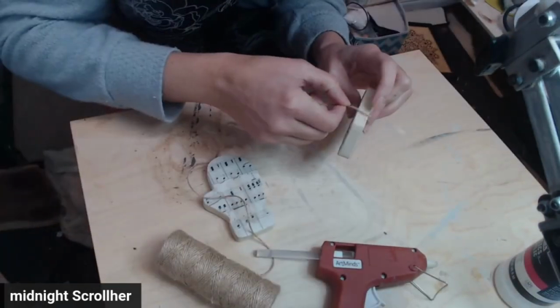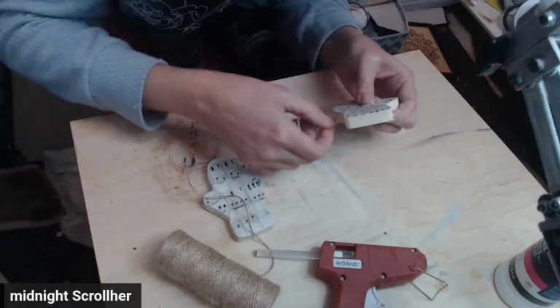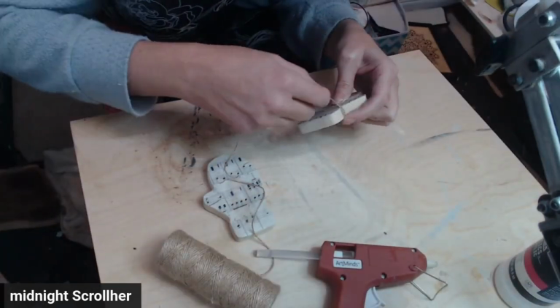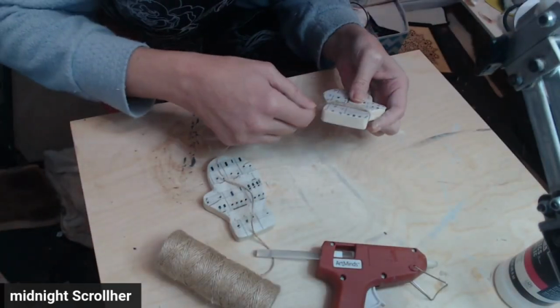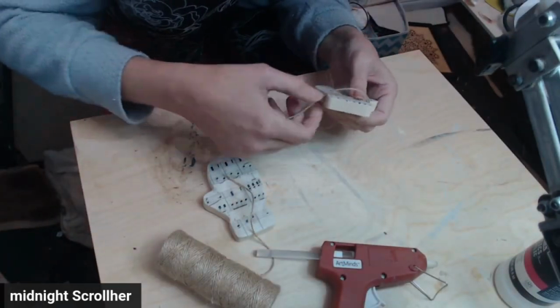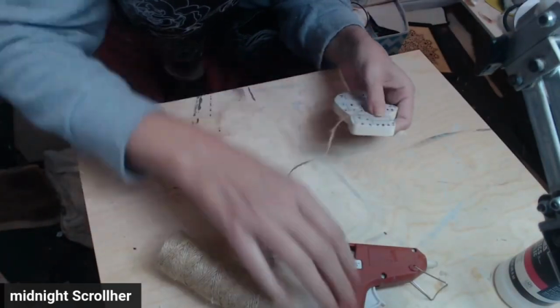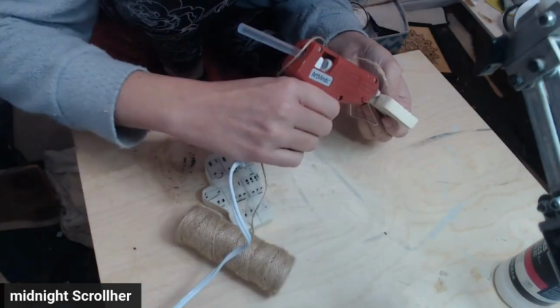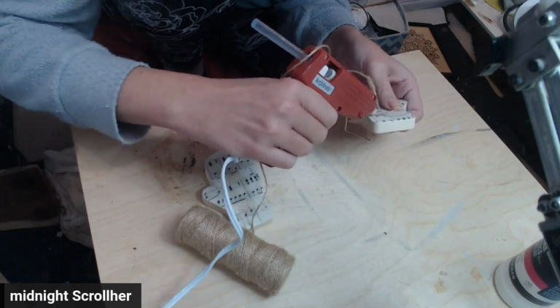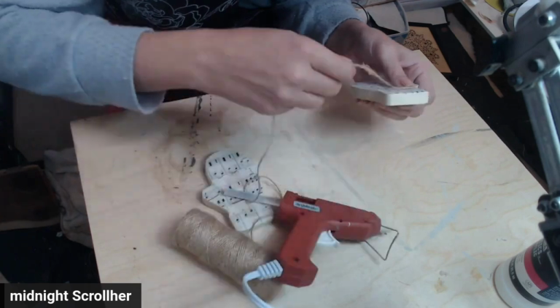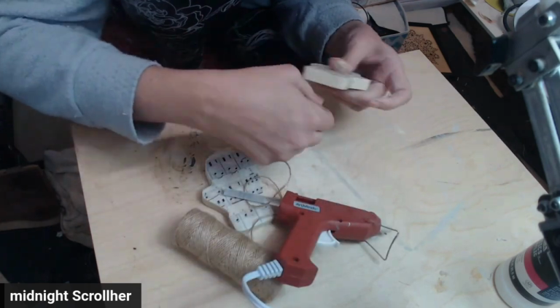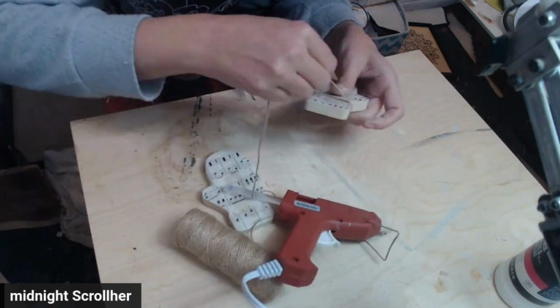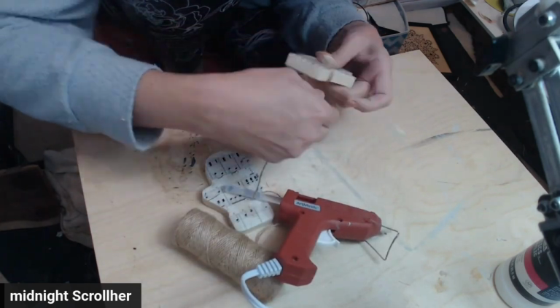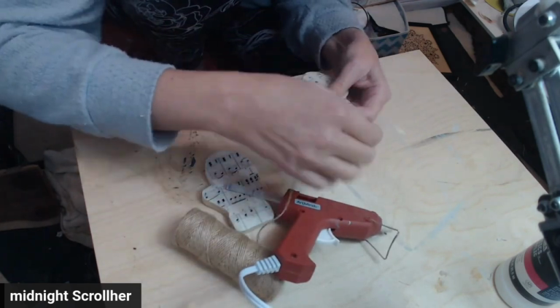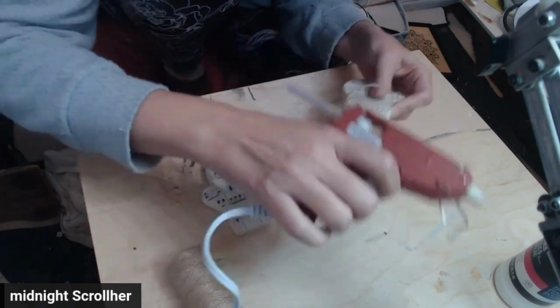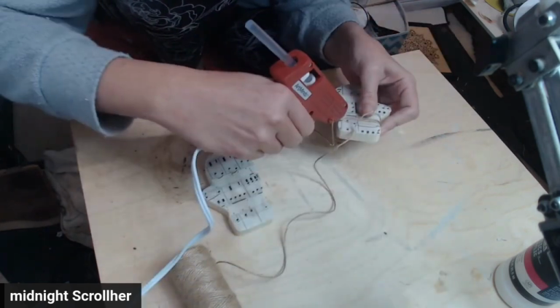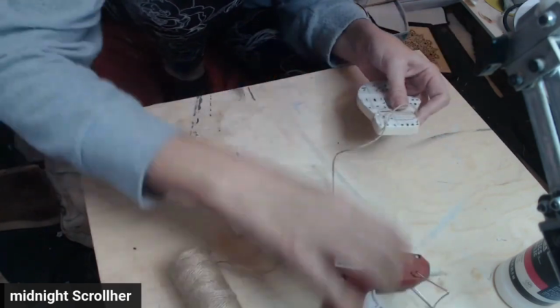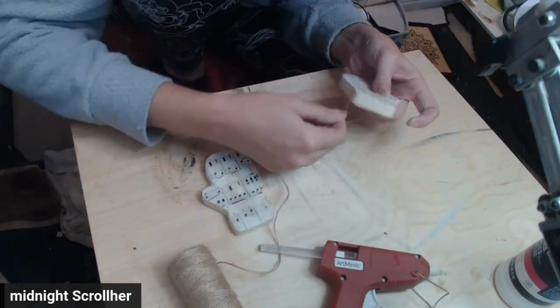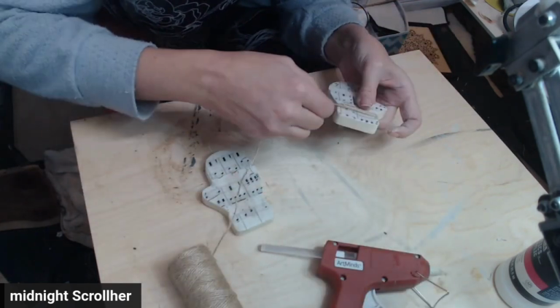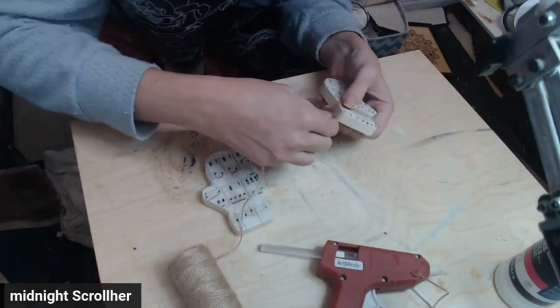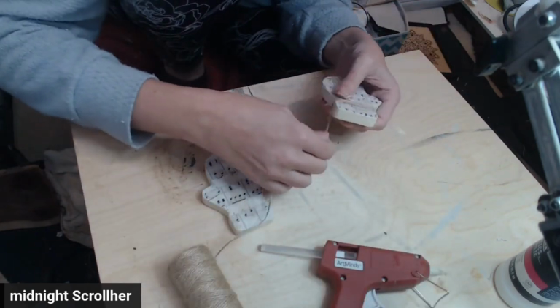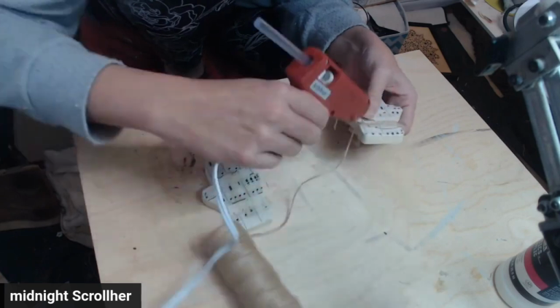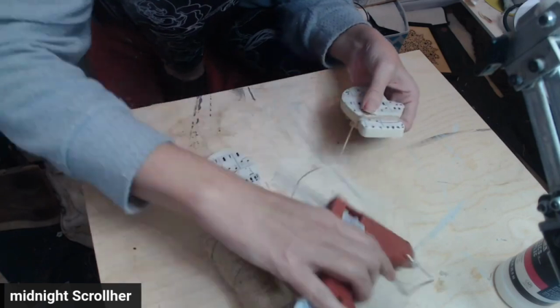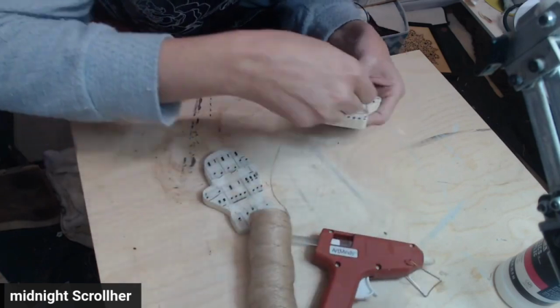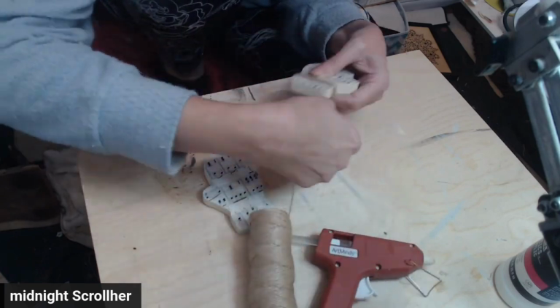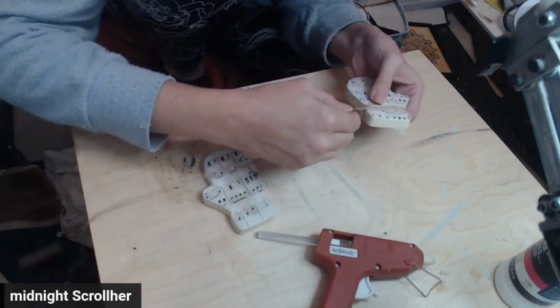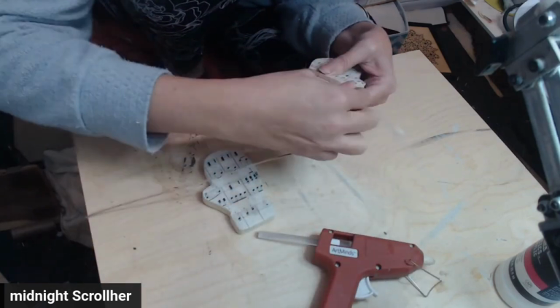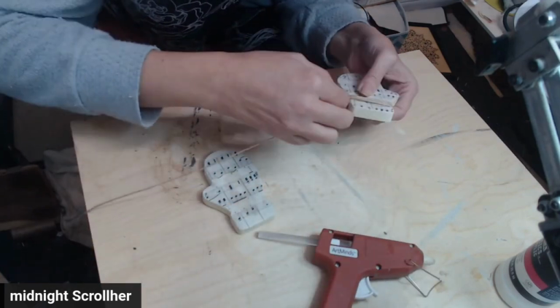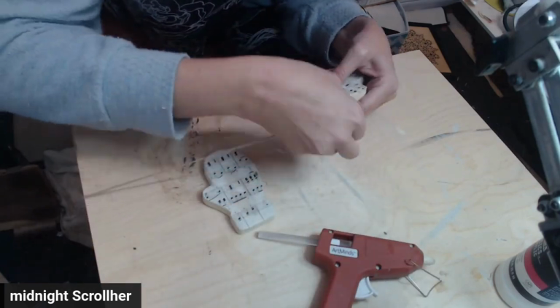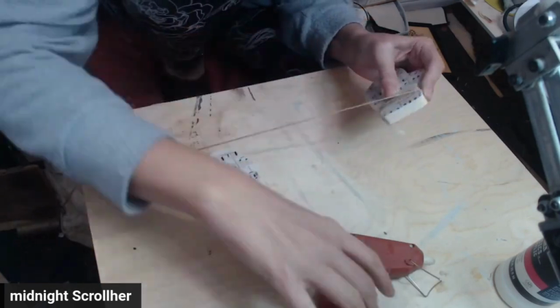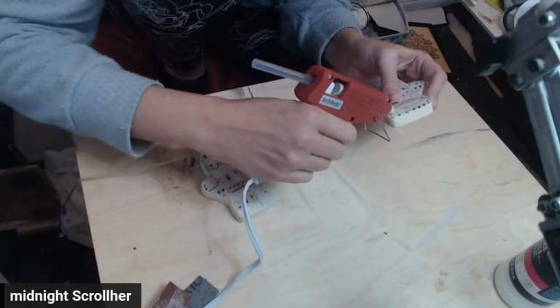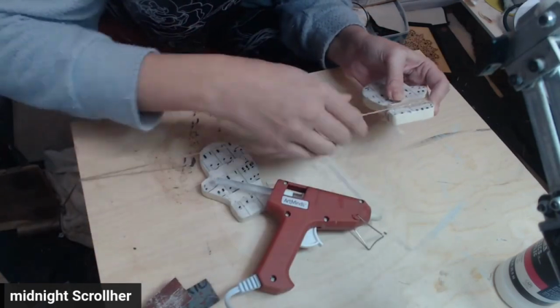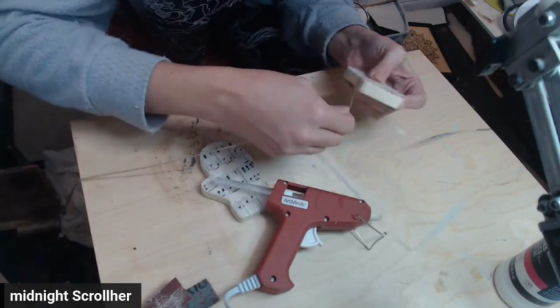Now I'm going to take some jute twine and make the cuffs of the mittens. I'm just wrapping it around with some hot glue, making sure that they're all nice and flat and even. And then we'll go on to the next.